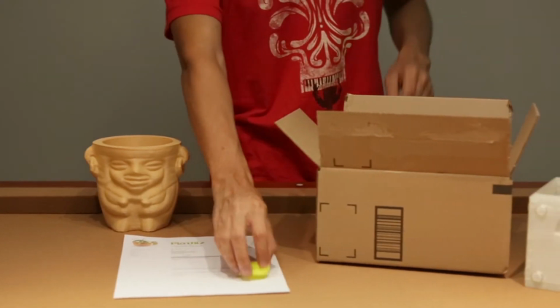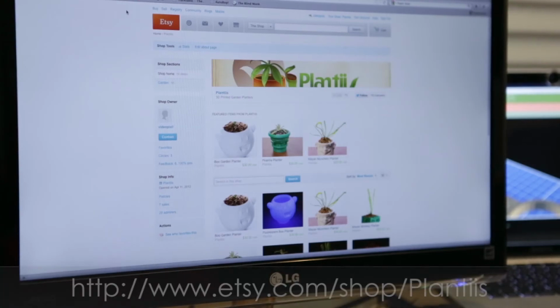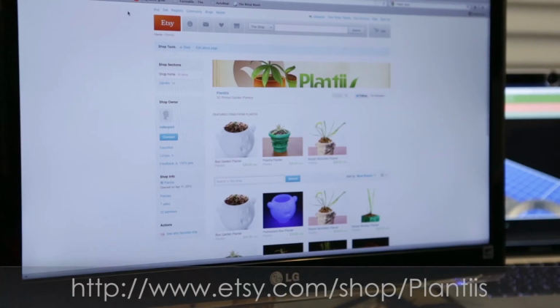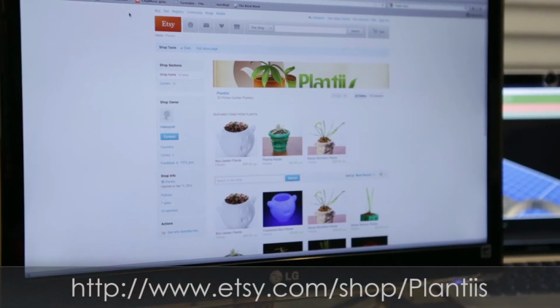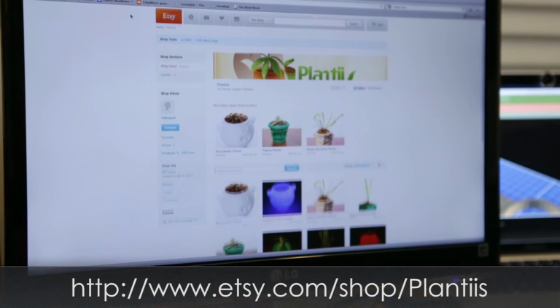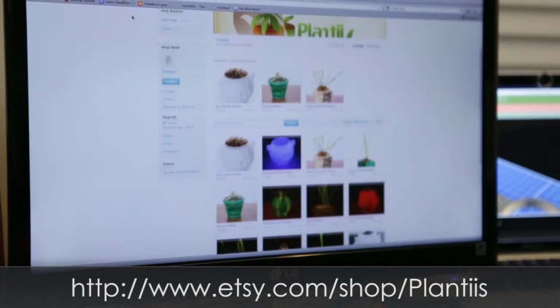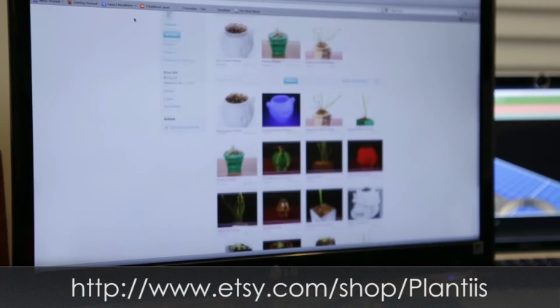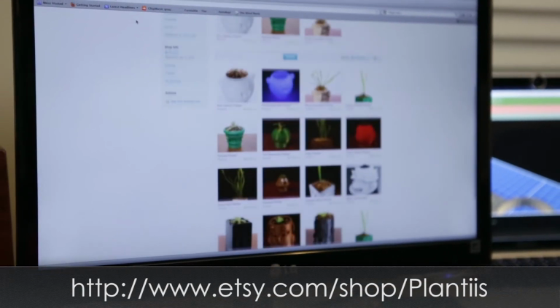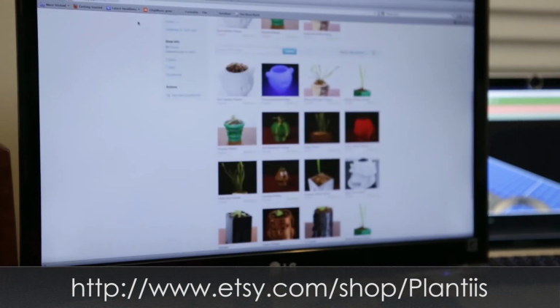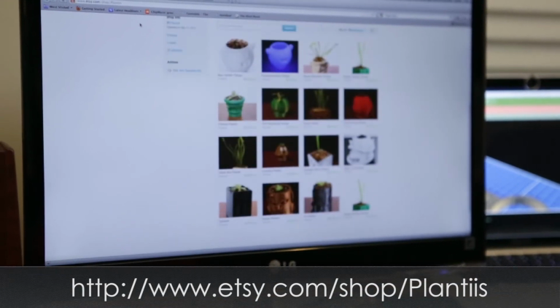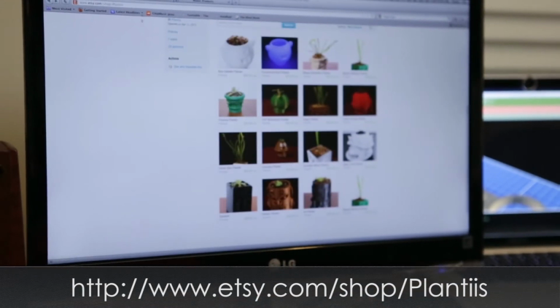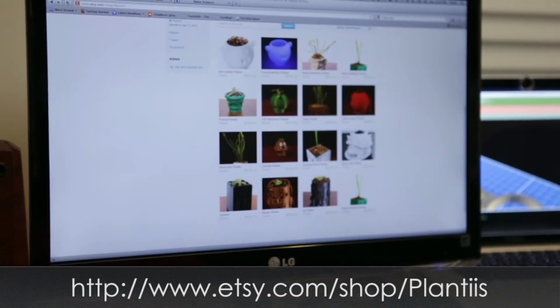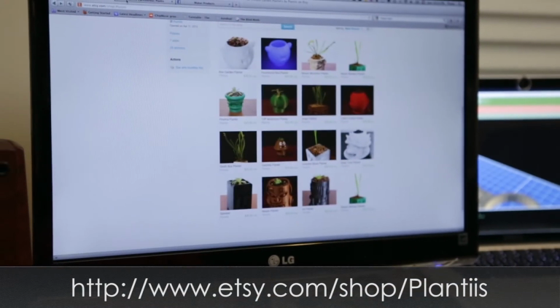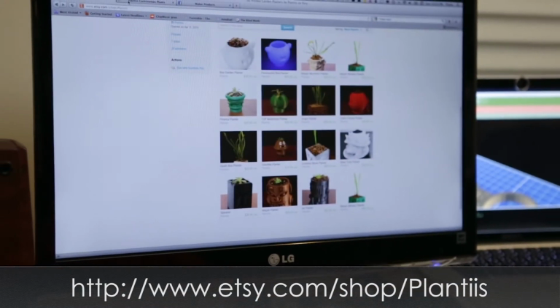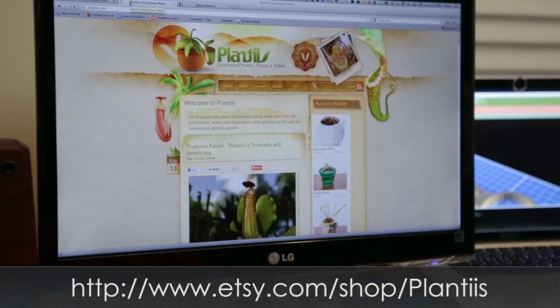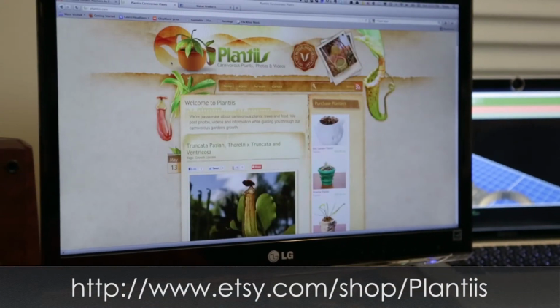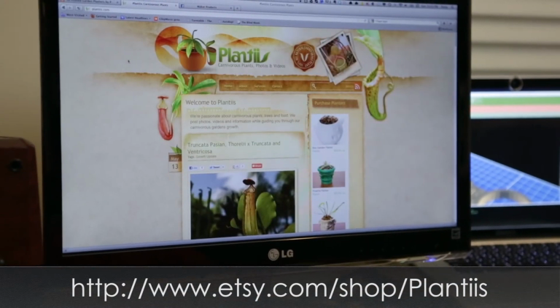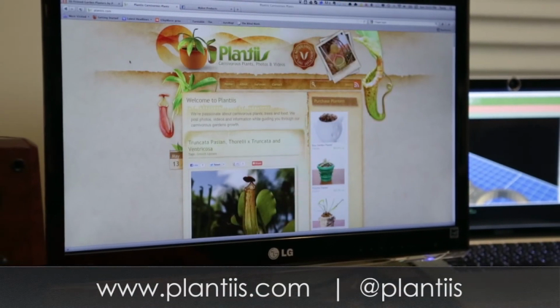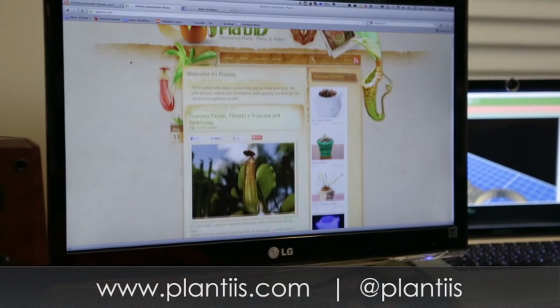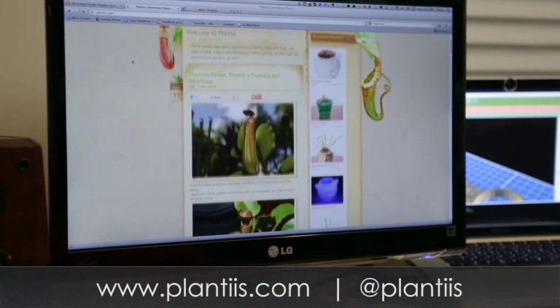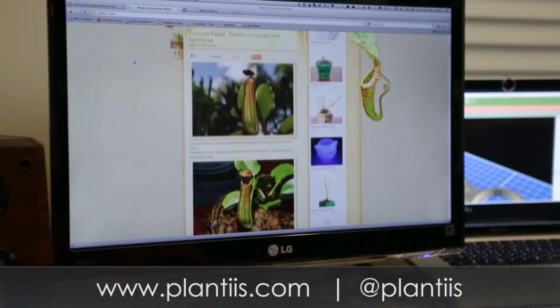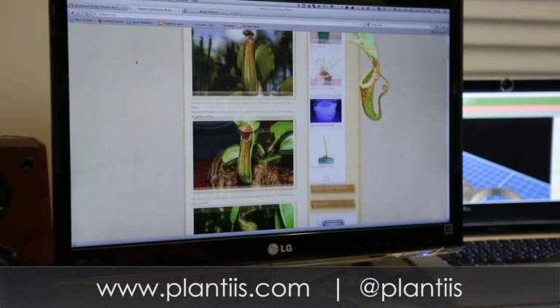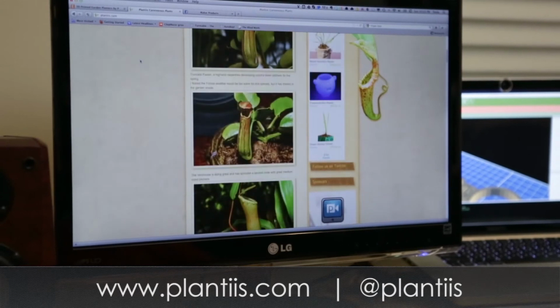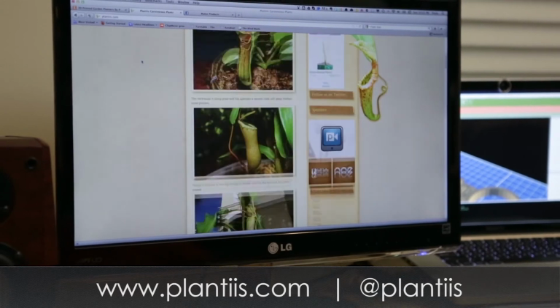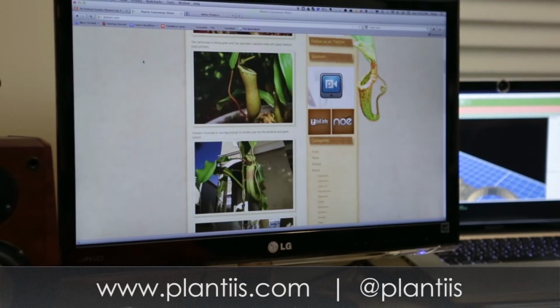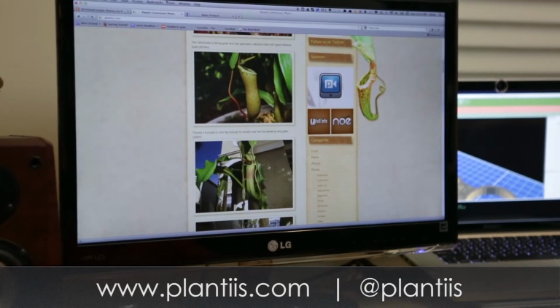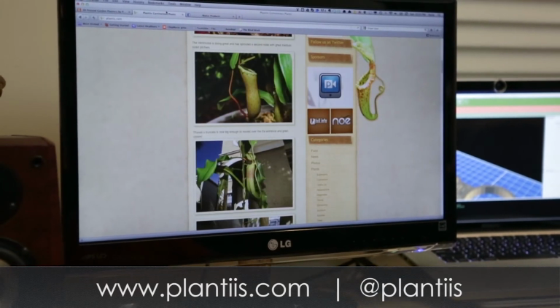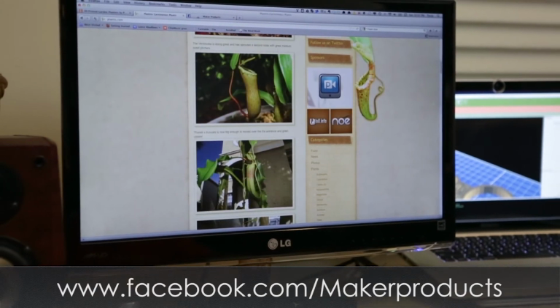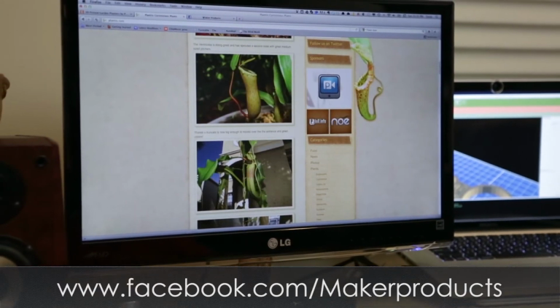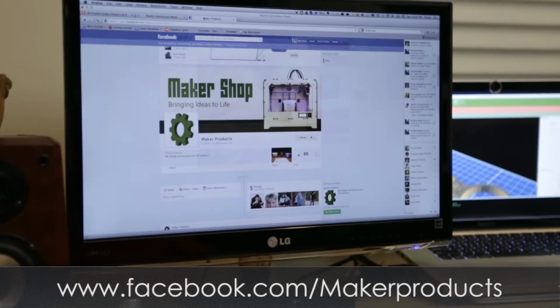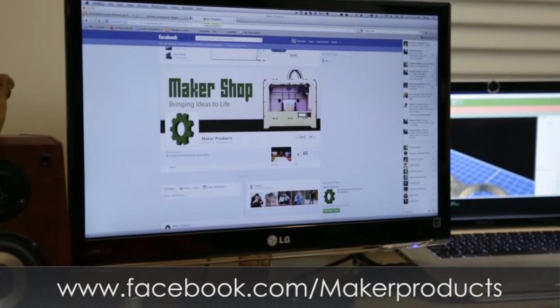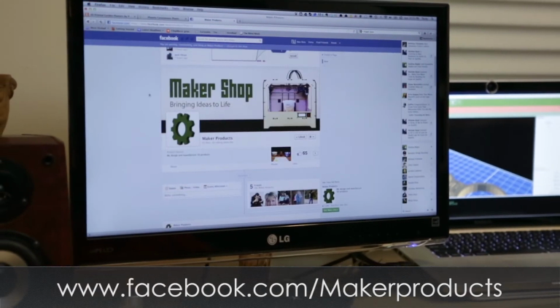You can check out more of our designs on our Etsy page, and if you're interested in carnivorous plants, be sure to check out our blog, follow us on Twitter, and like us on Facebook.